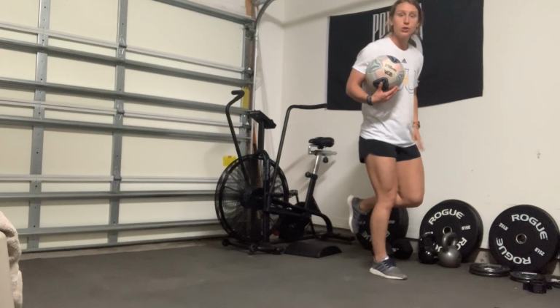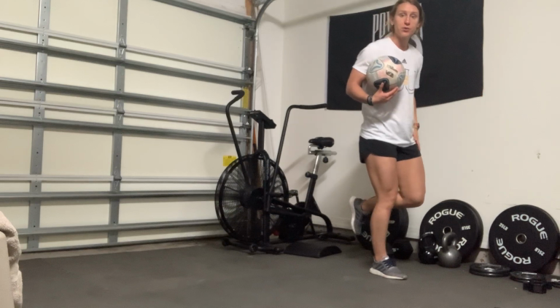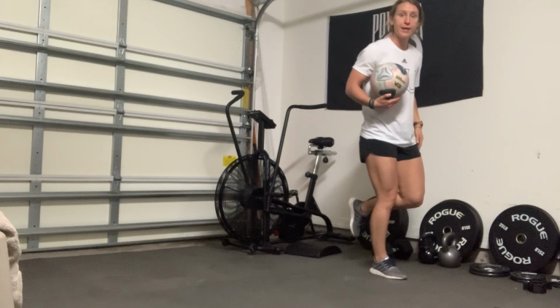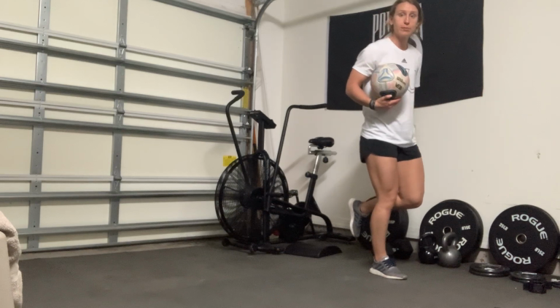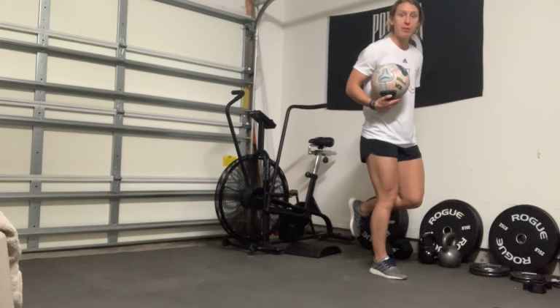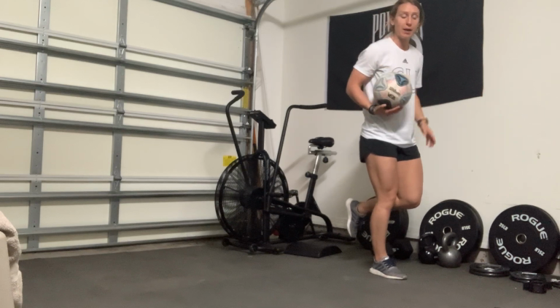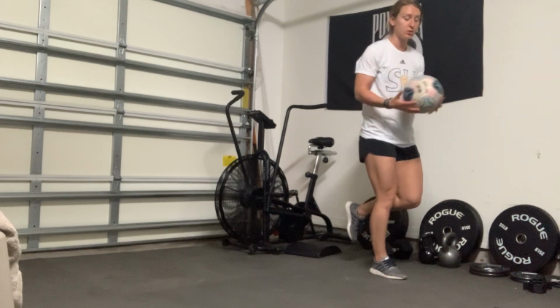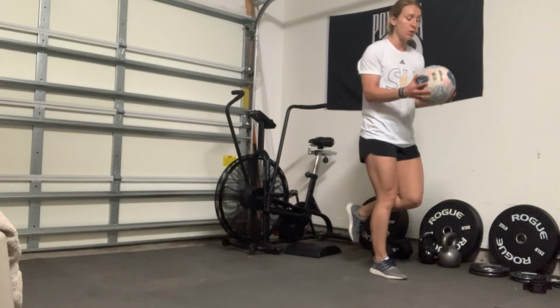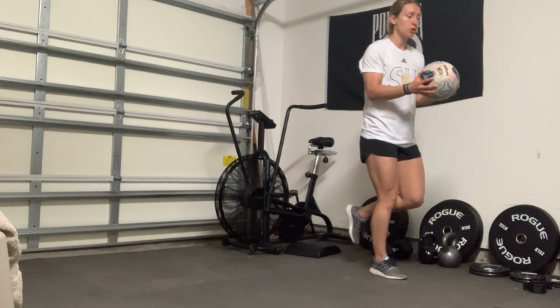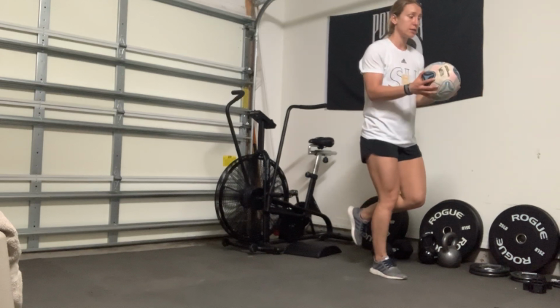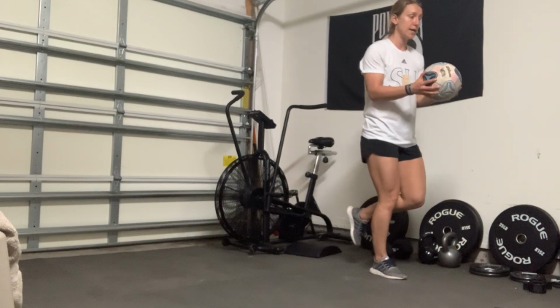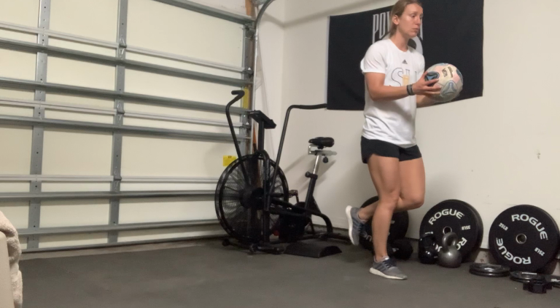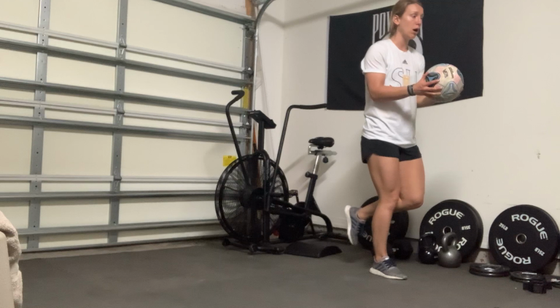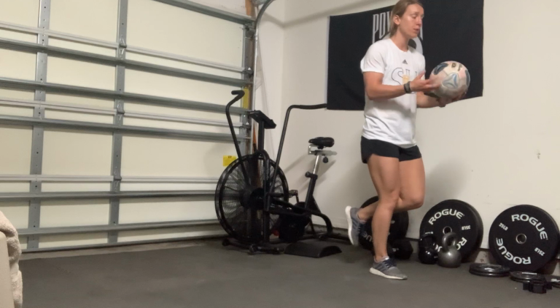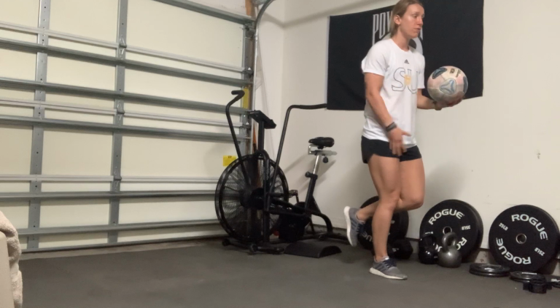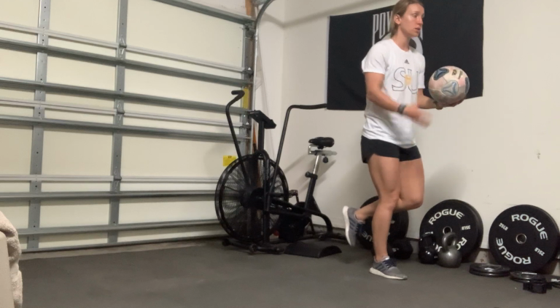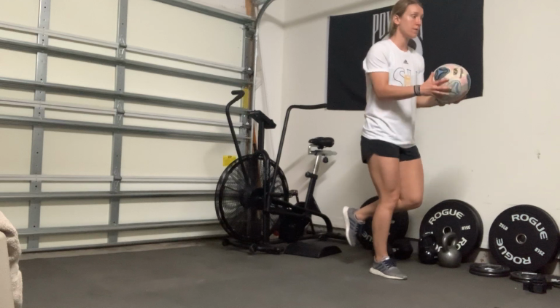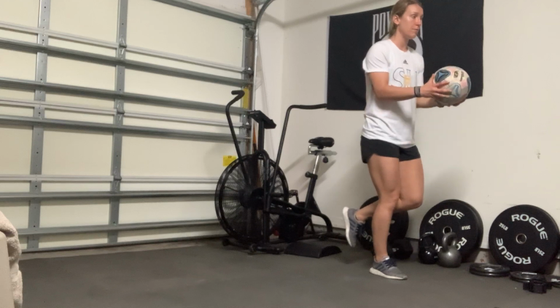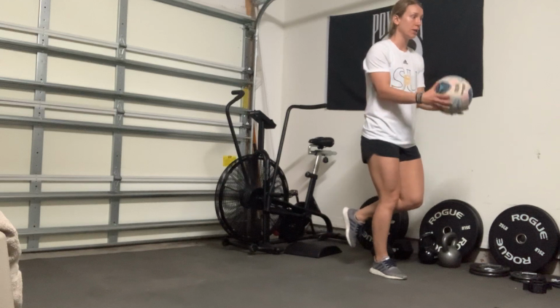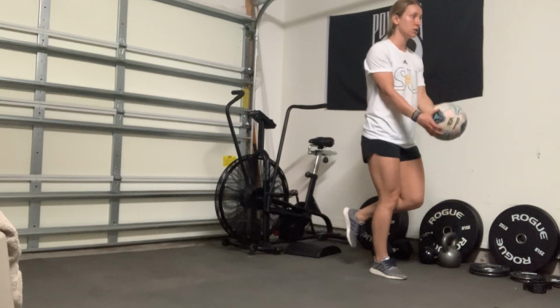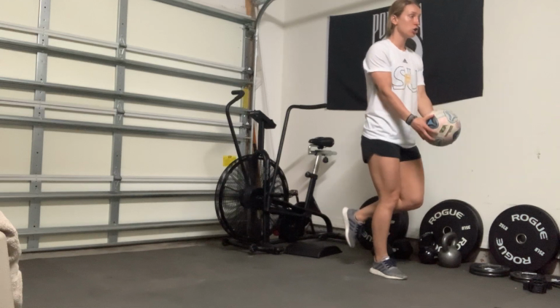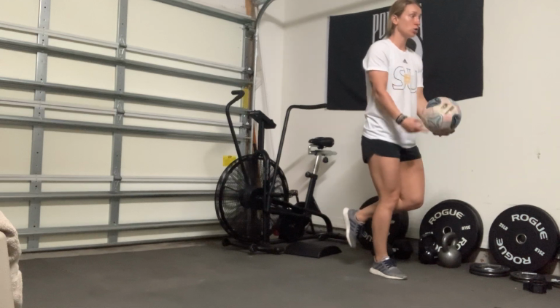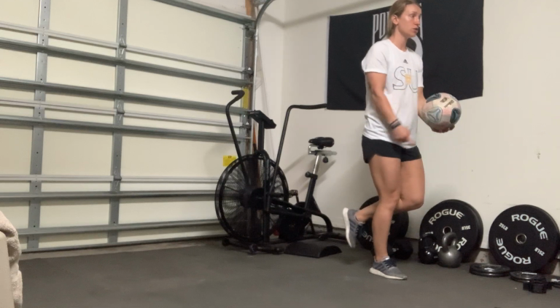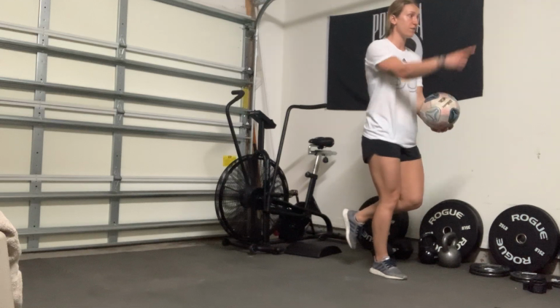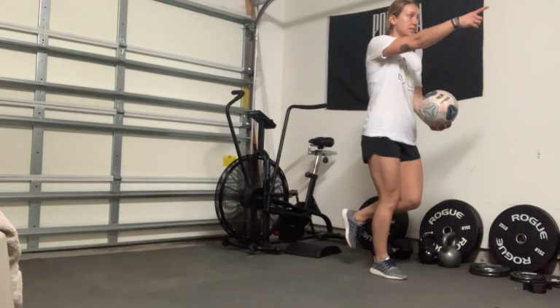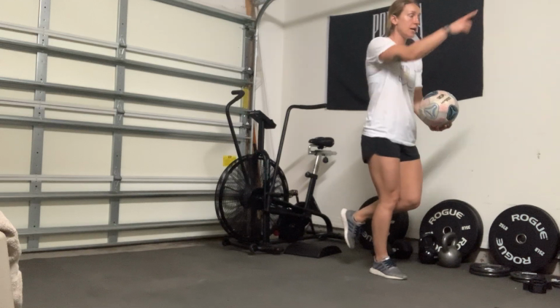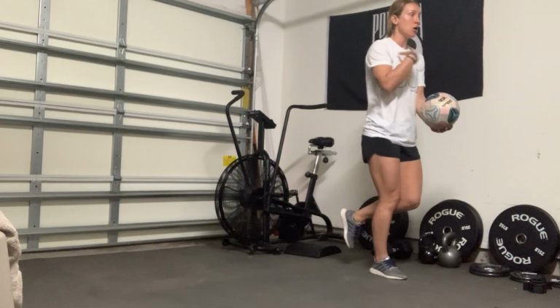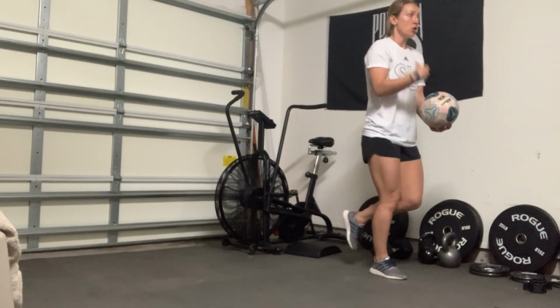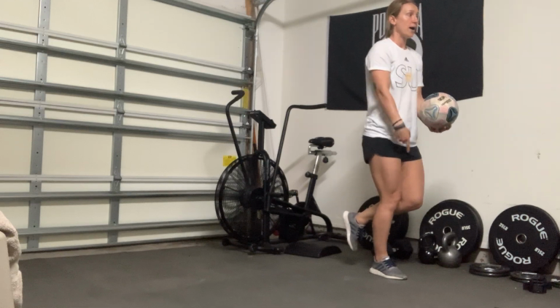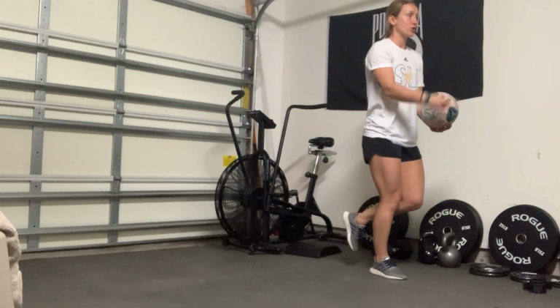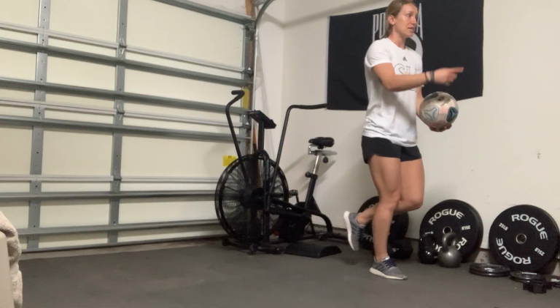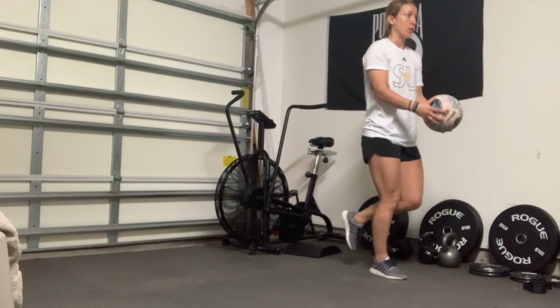Your other leg is going to be bent behind you. You're going to take the ball, focus on that balance — shoulders are facing the way your knee is going.